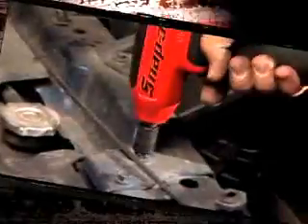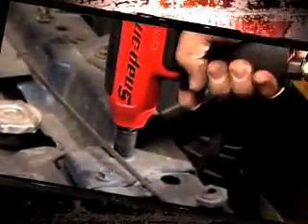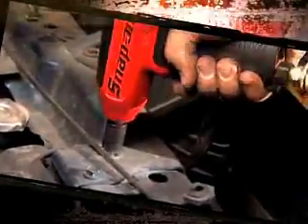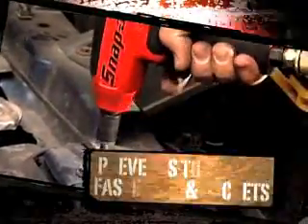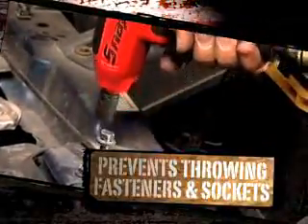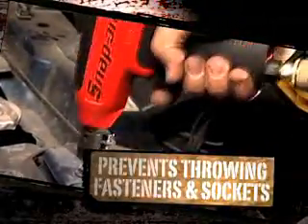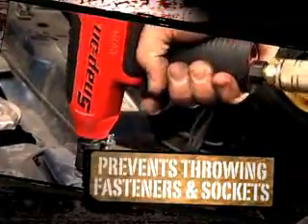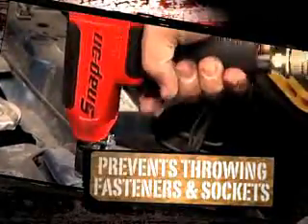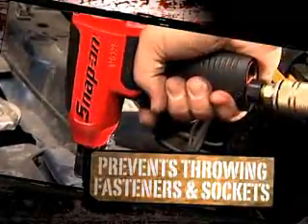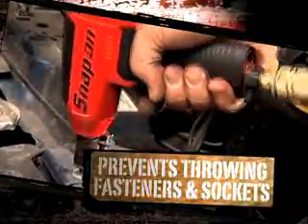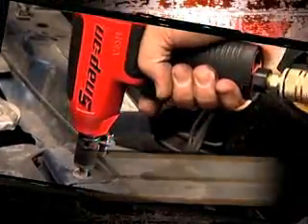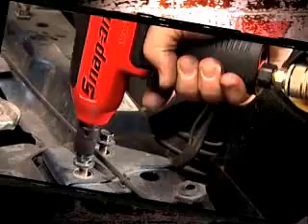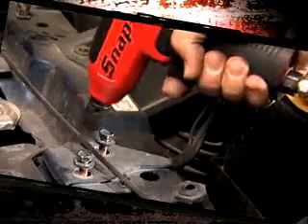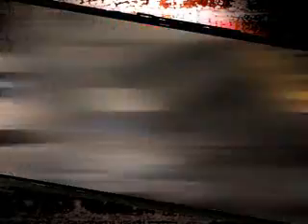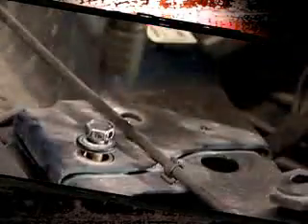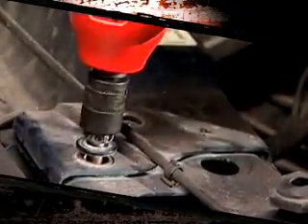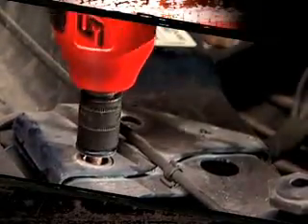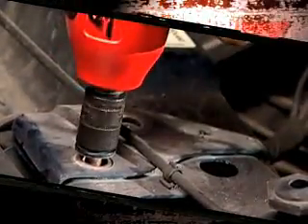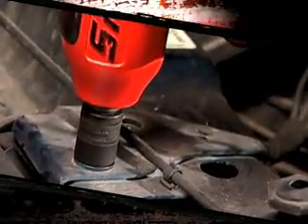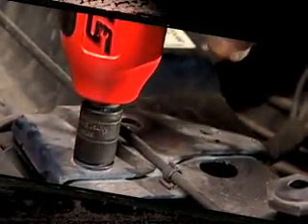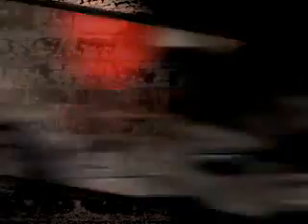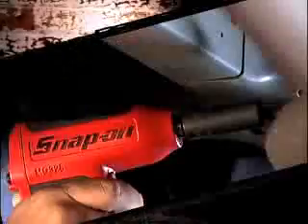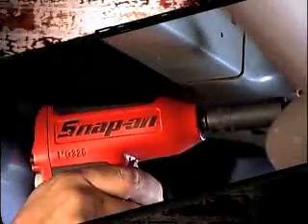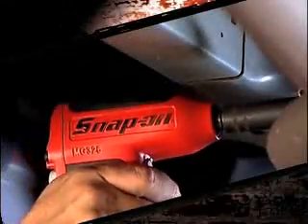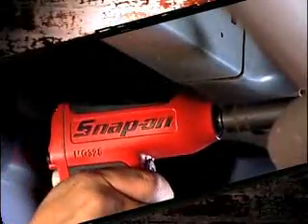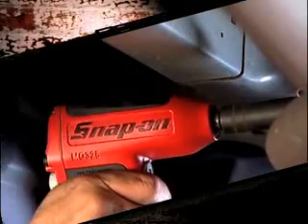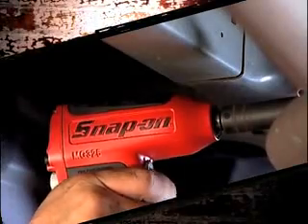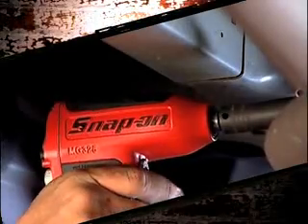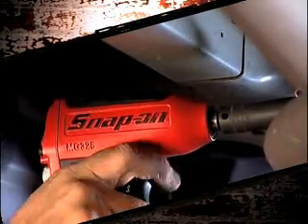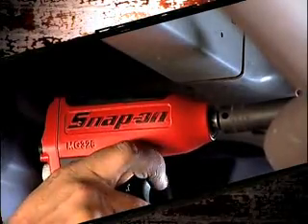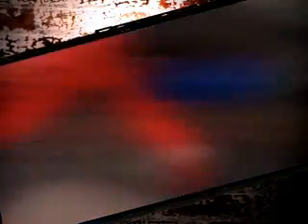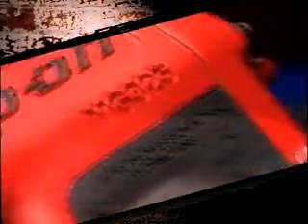It also features an anvil stop, so it stops when you want it to. When you take your finger off the trigger, the anvil stops spinning. This prevents the tool from throwing fasteners and sockets.